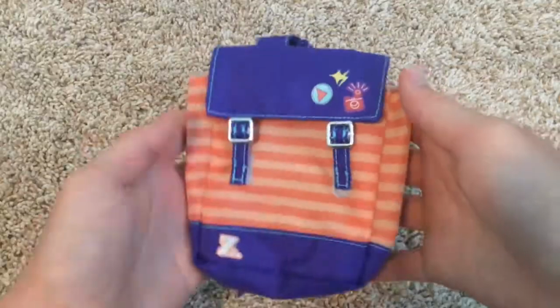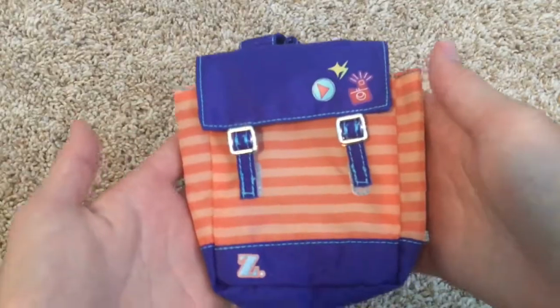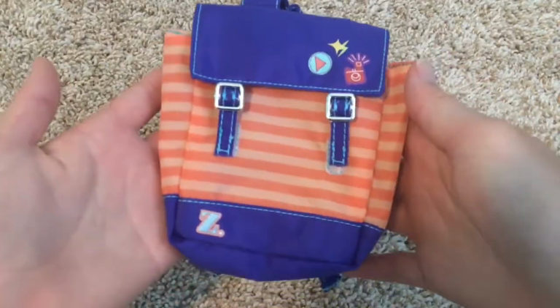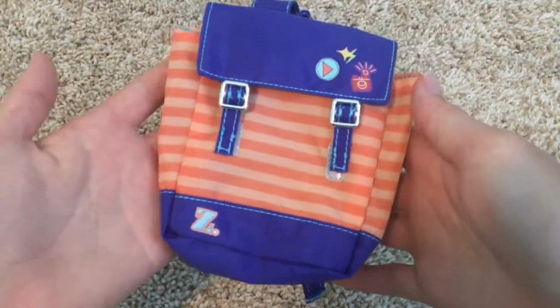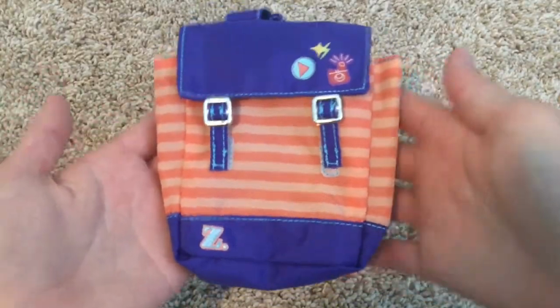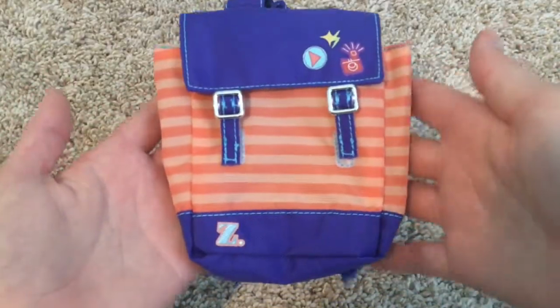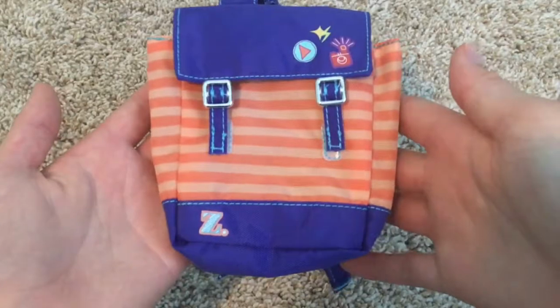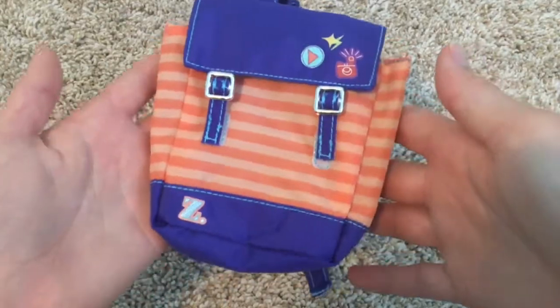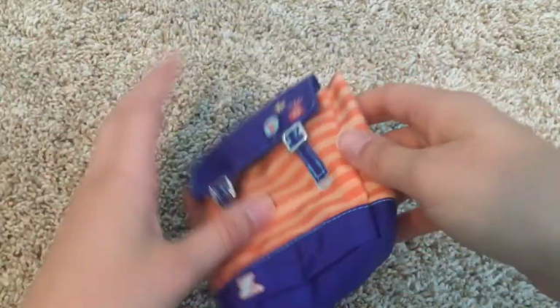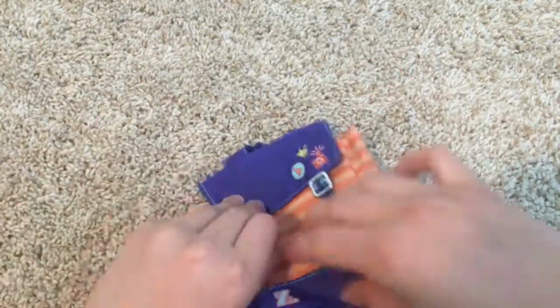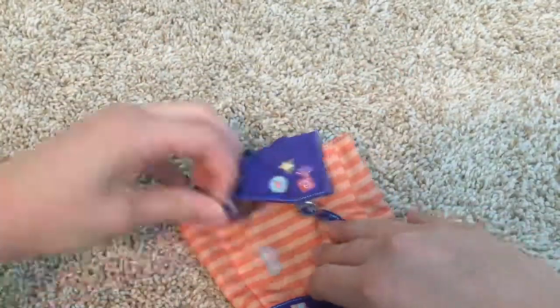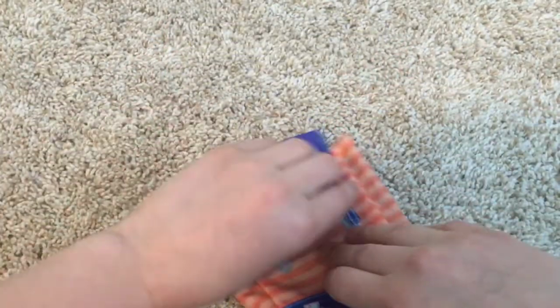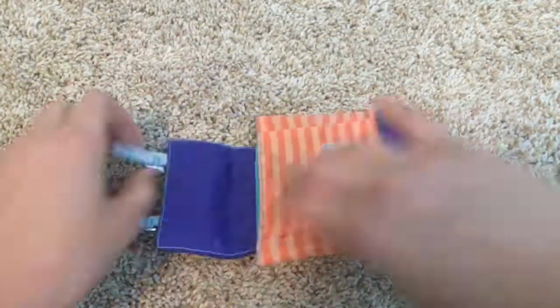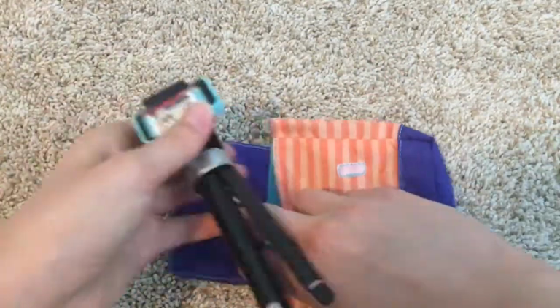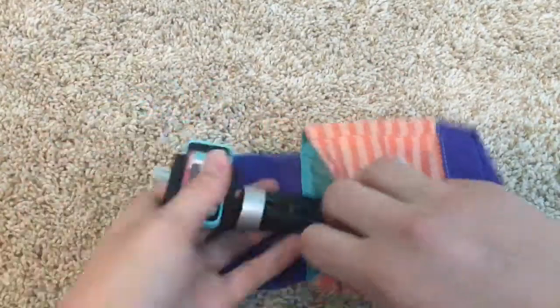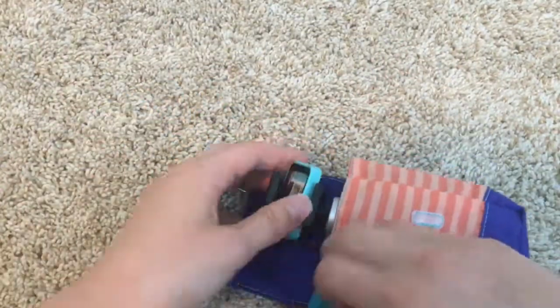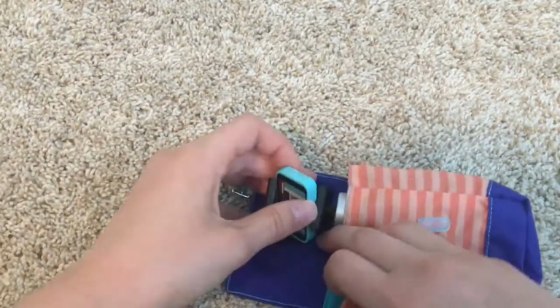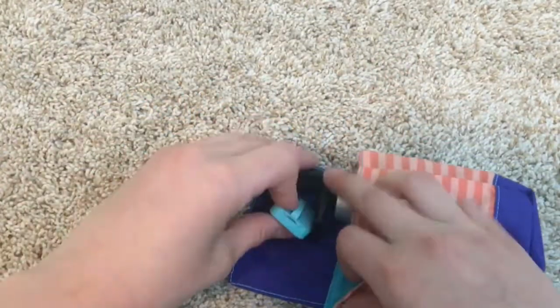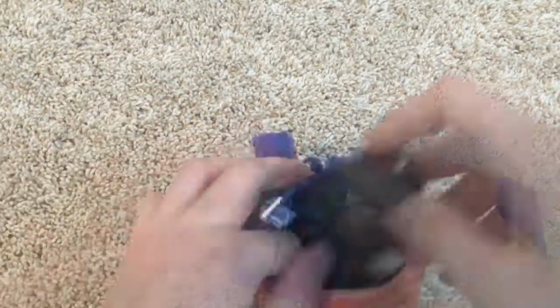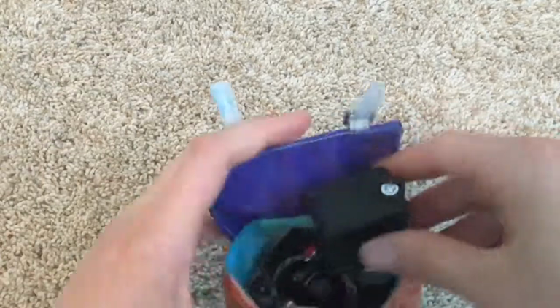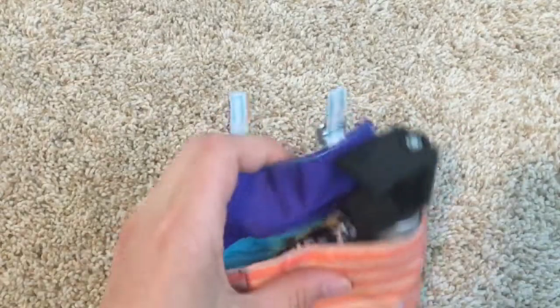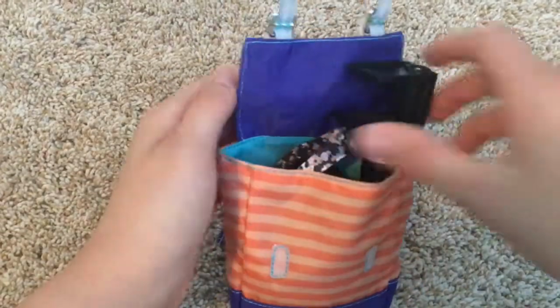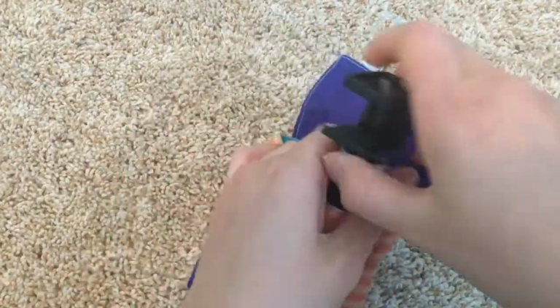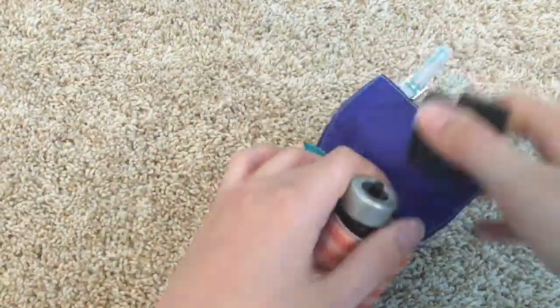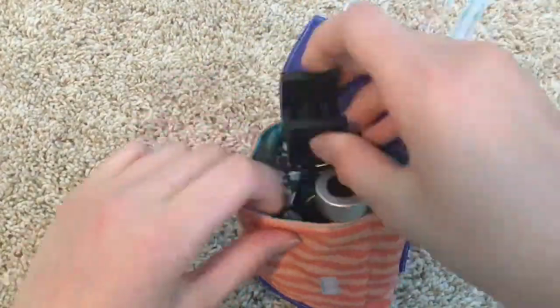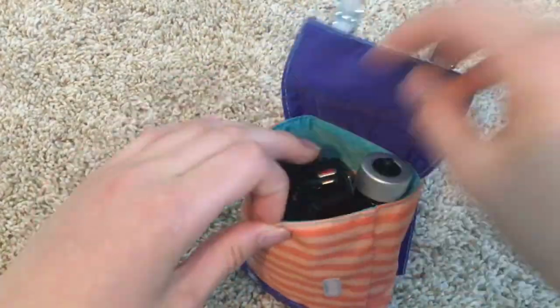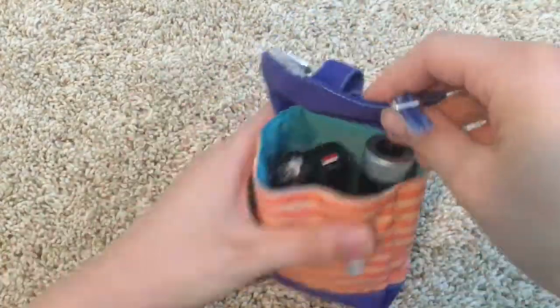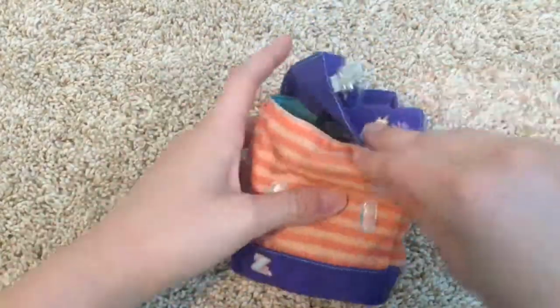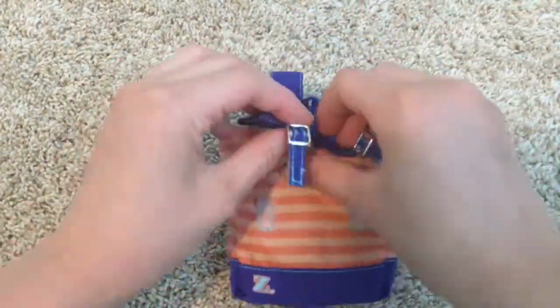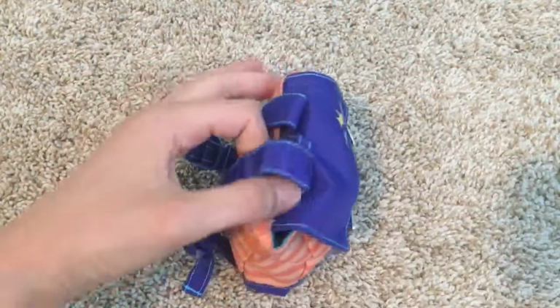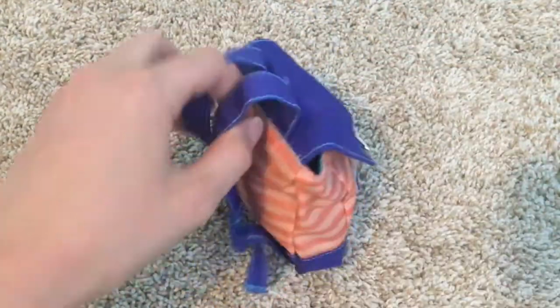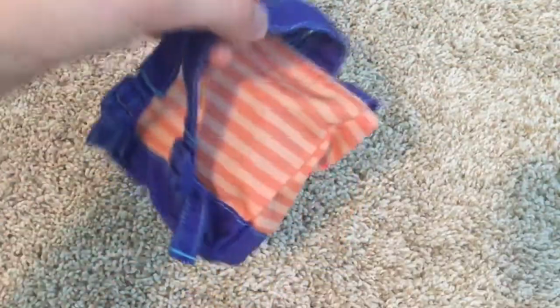Now I'm going to see if everything fits inside Zee Yang's backpack. It does all fit in her backpack.